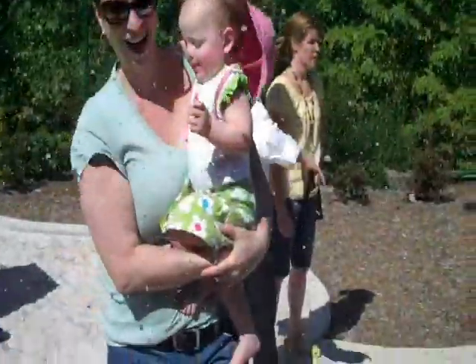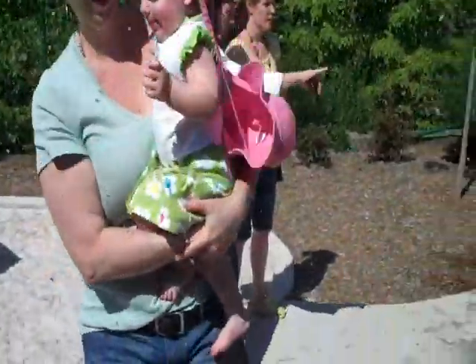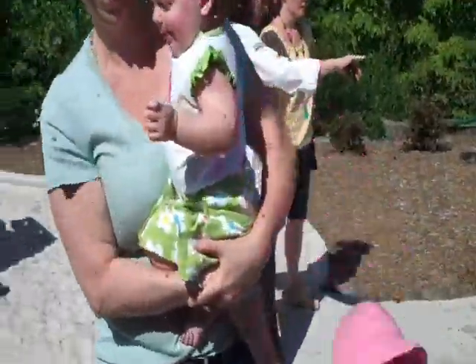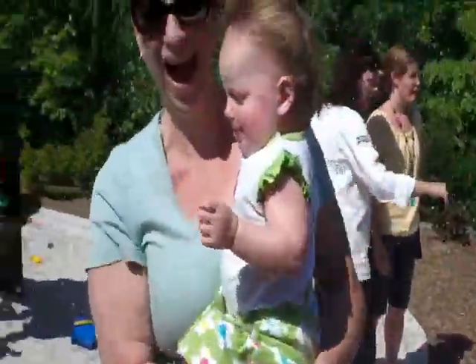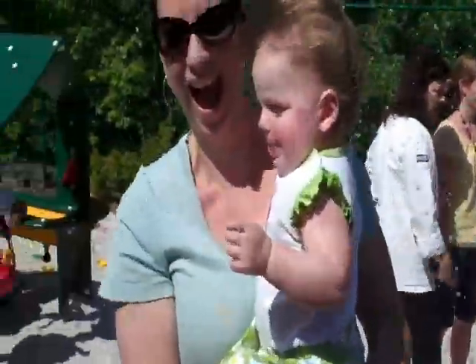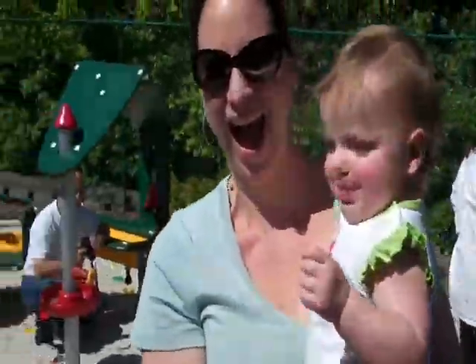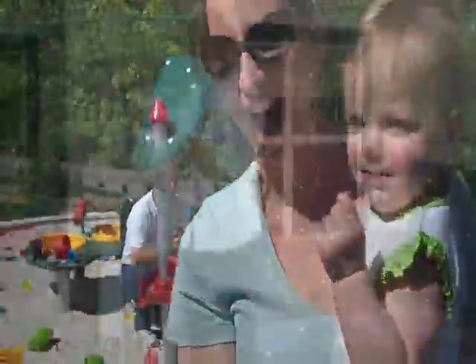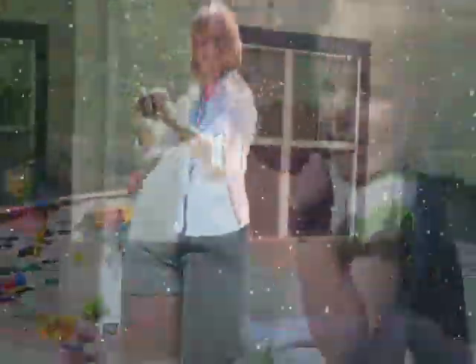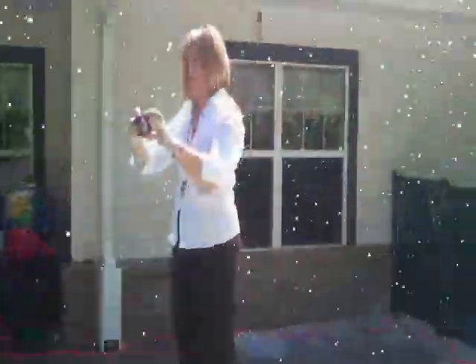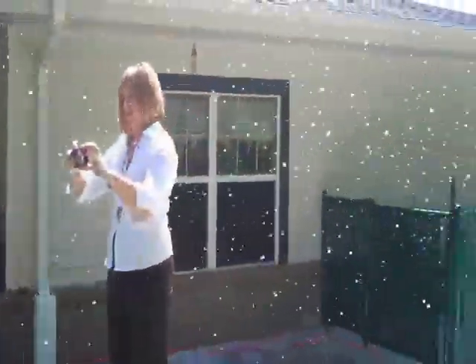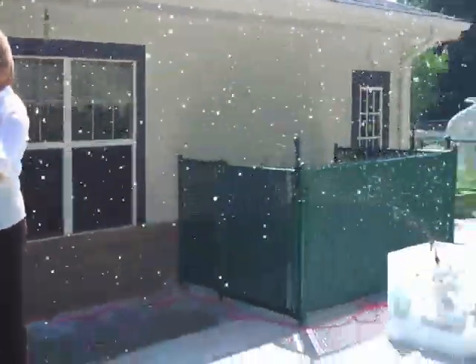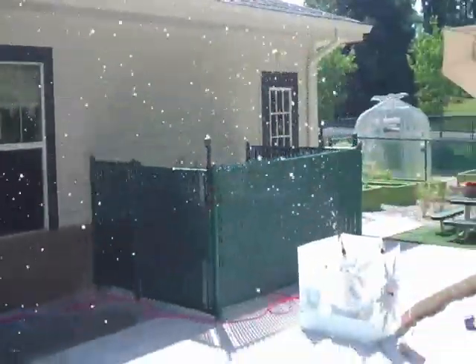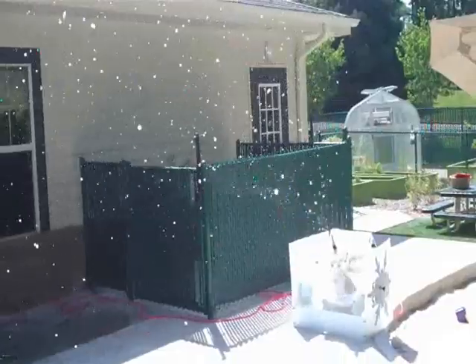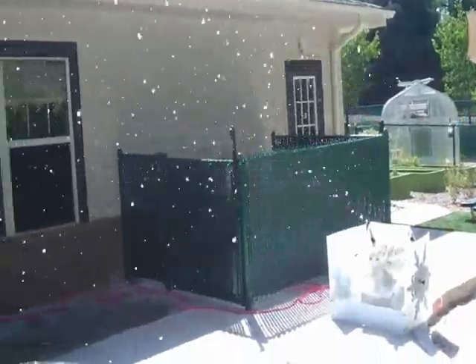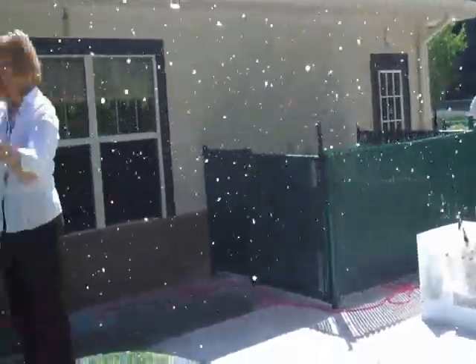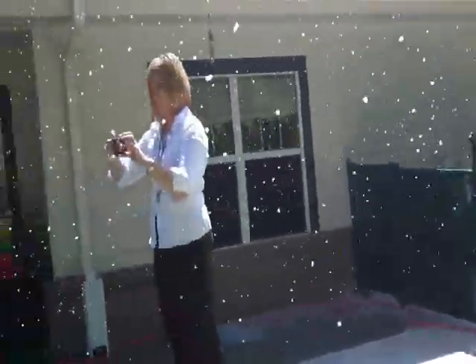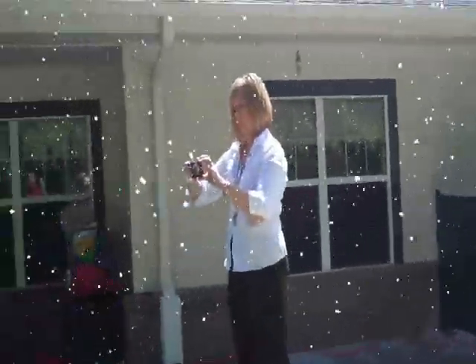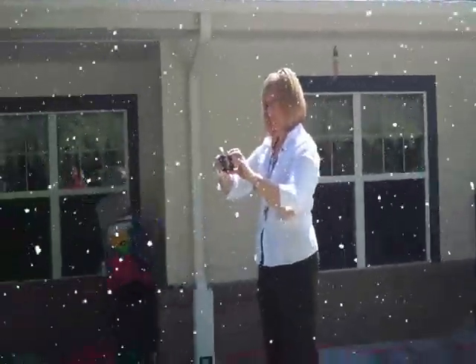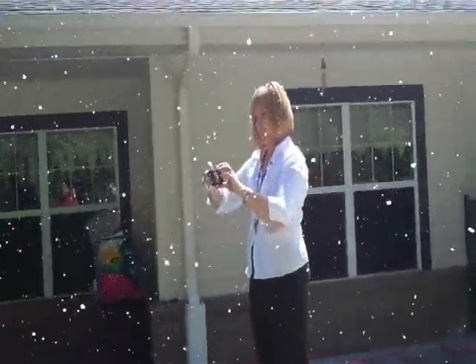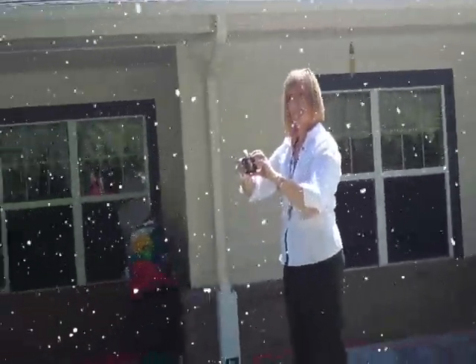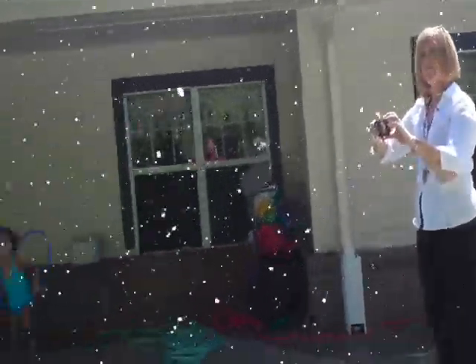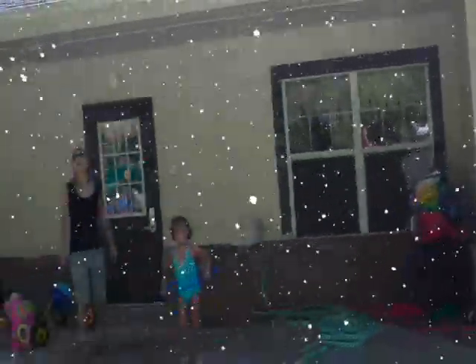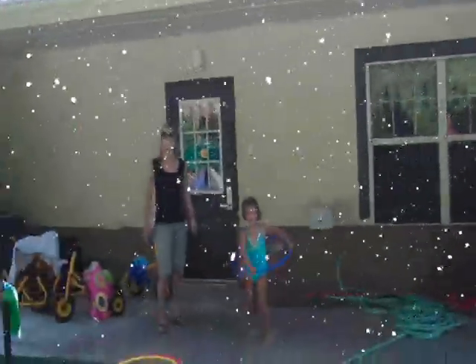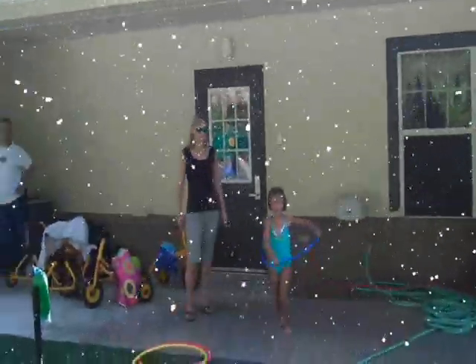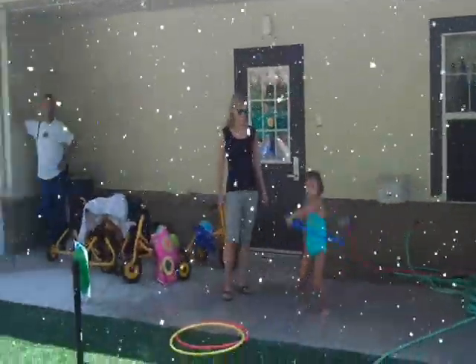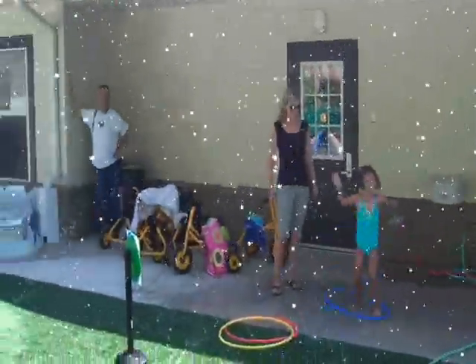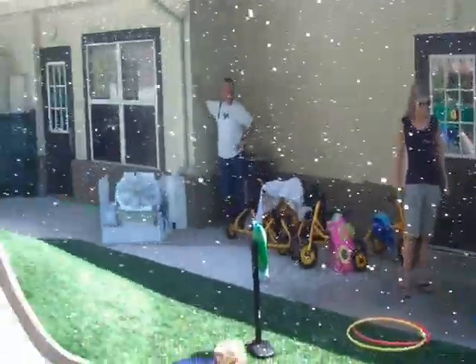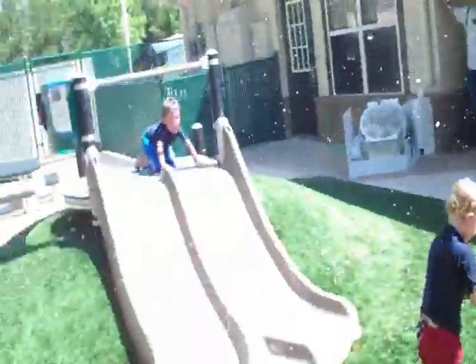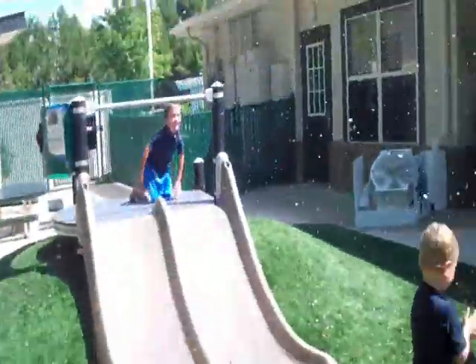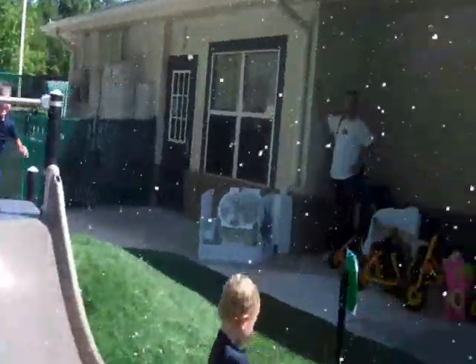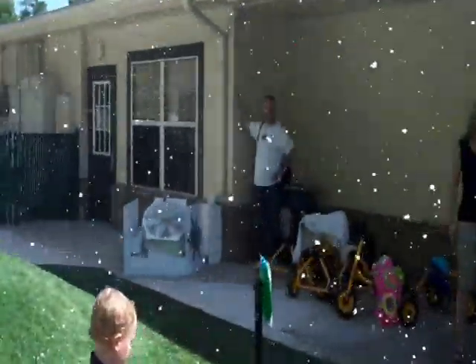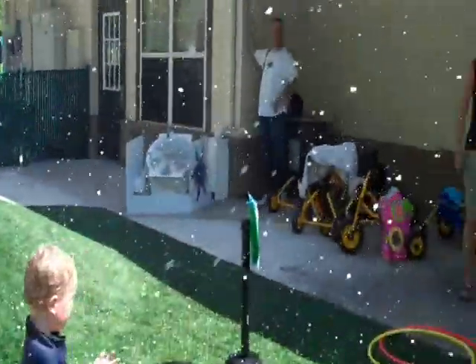Whoa, it blew her head off! Oh yeah, see now look at this with the wind just right. Oh my gosh!